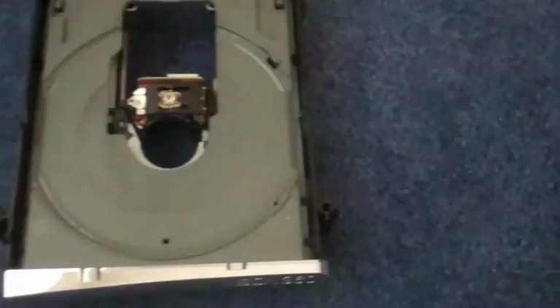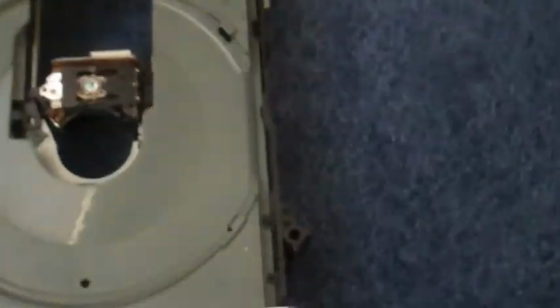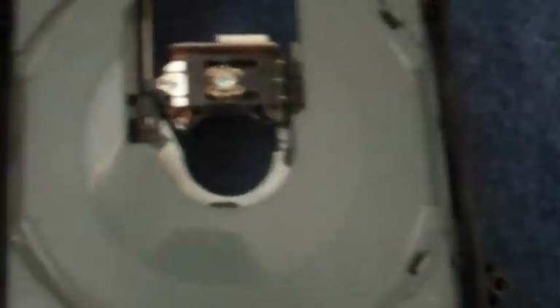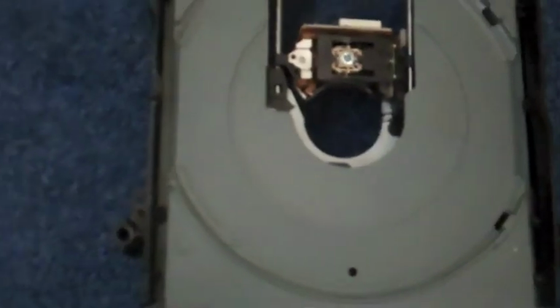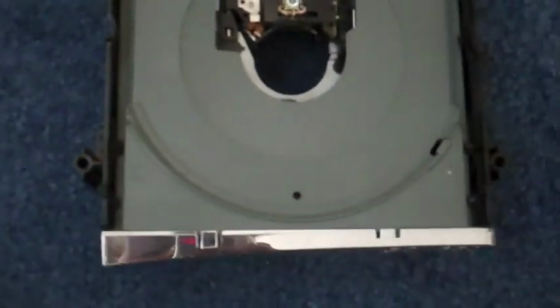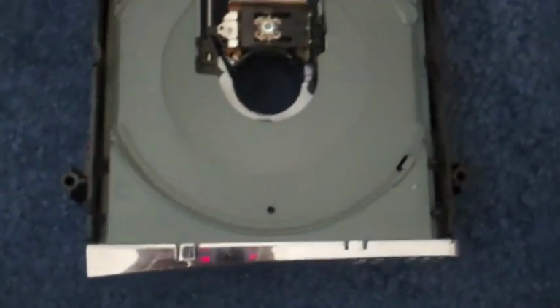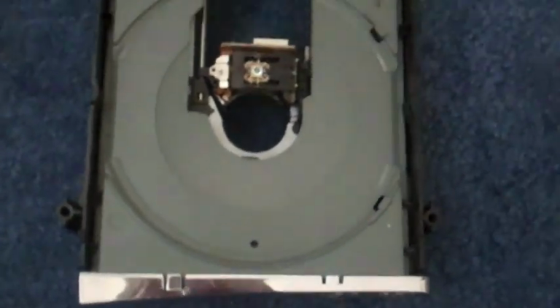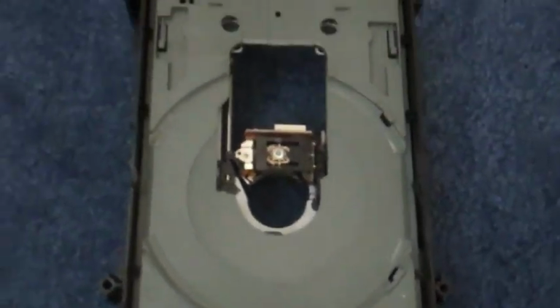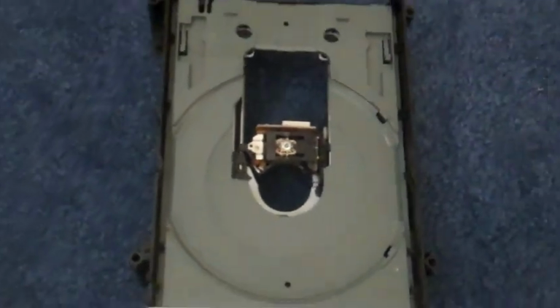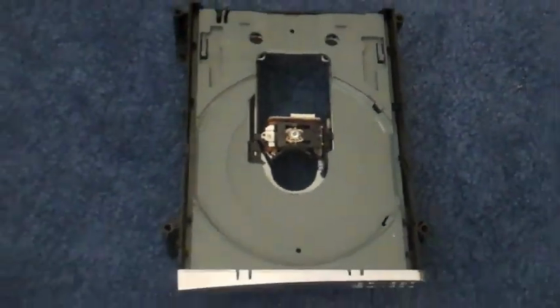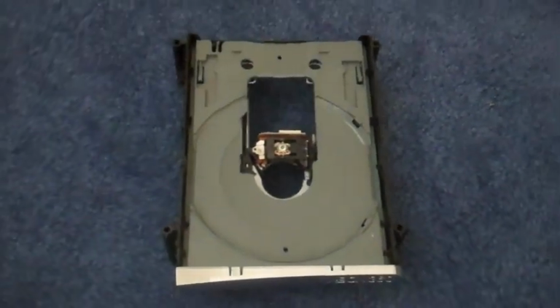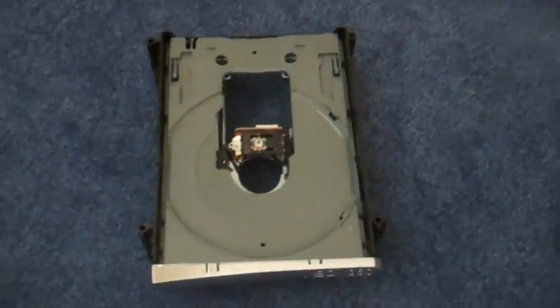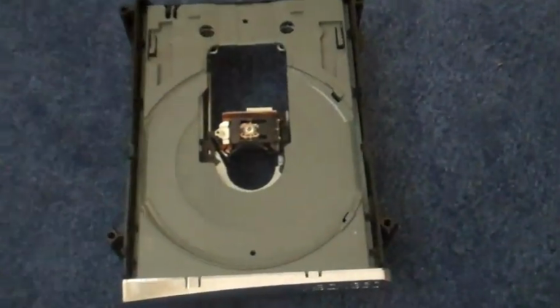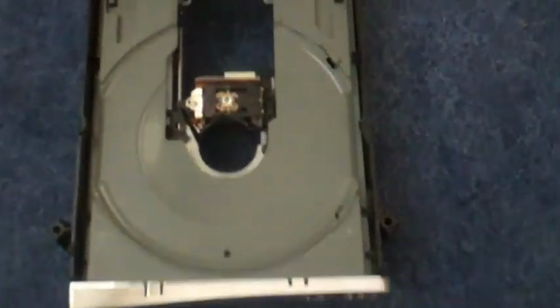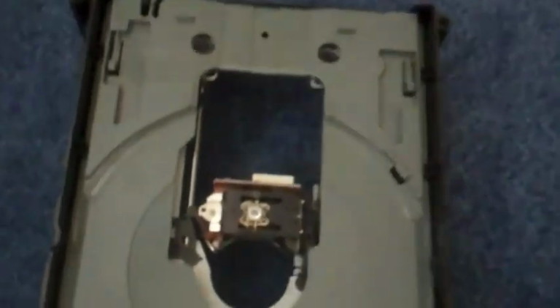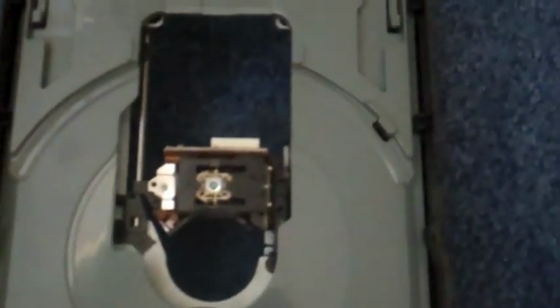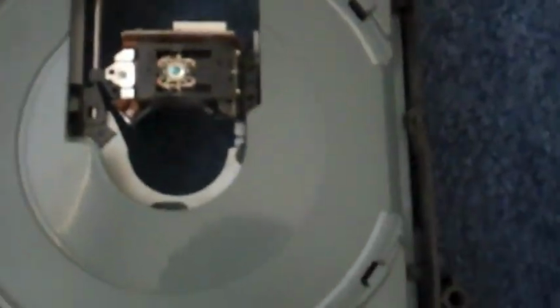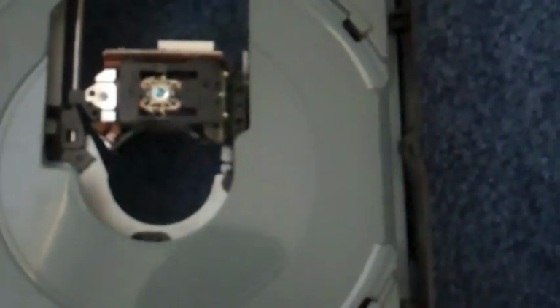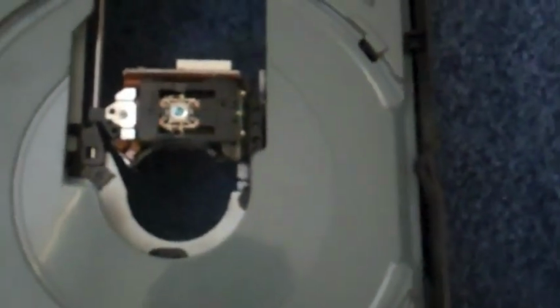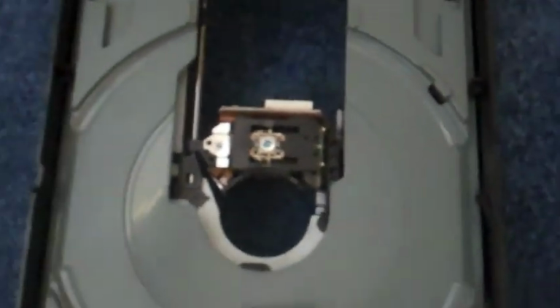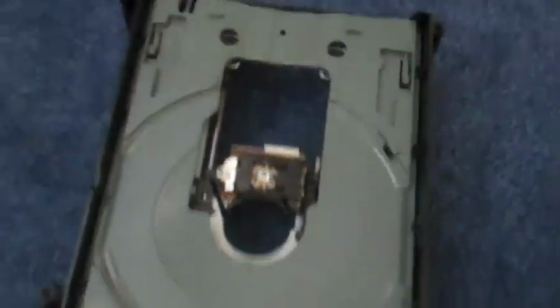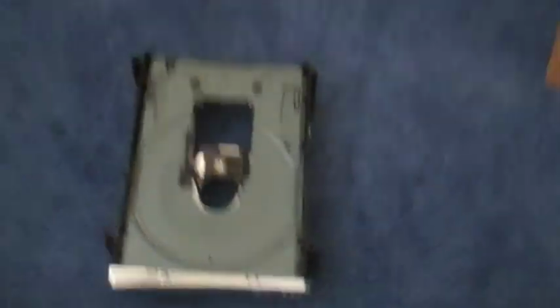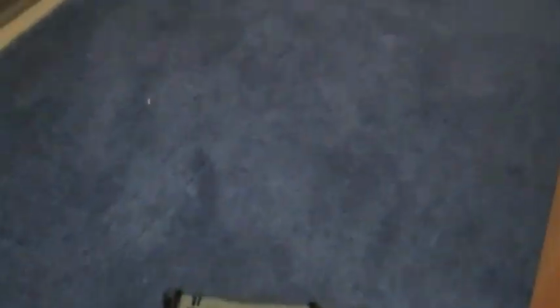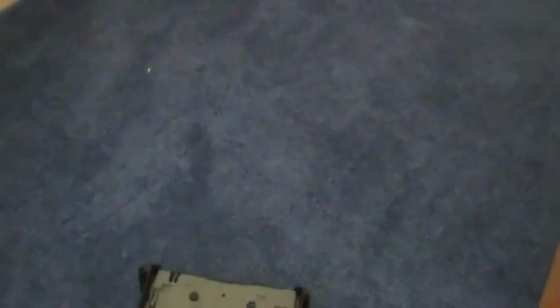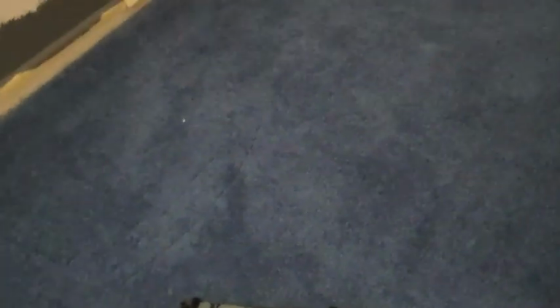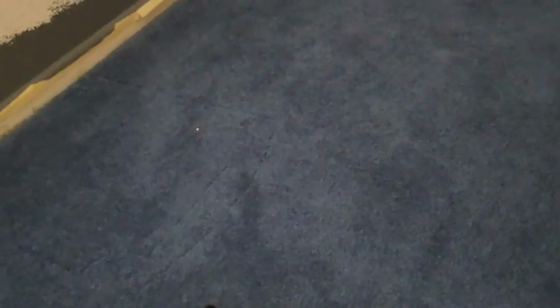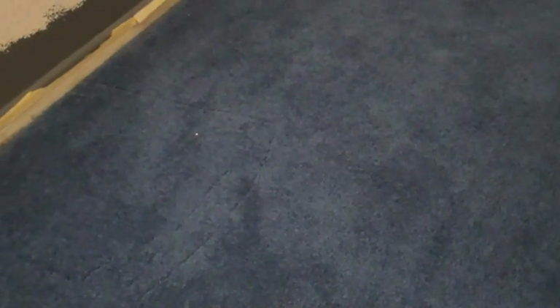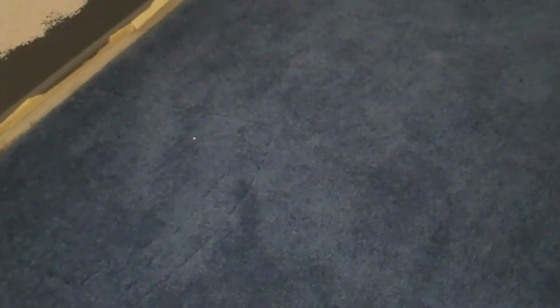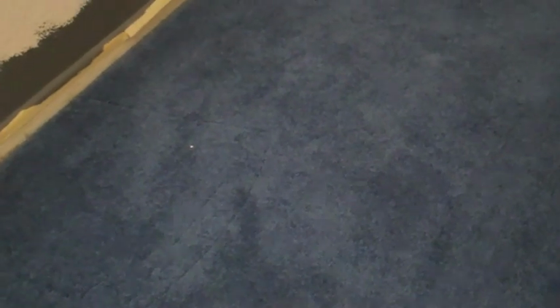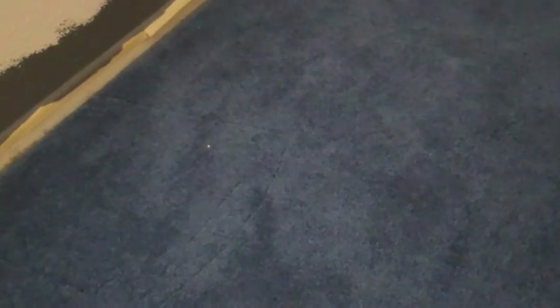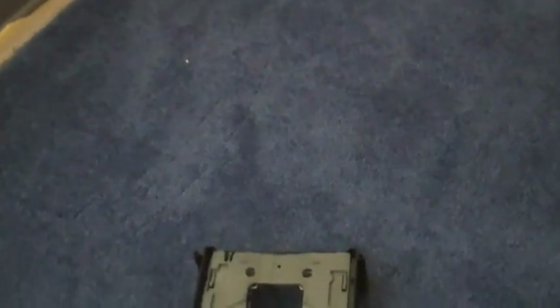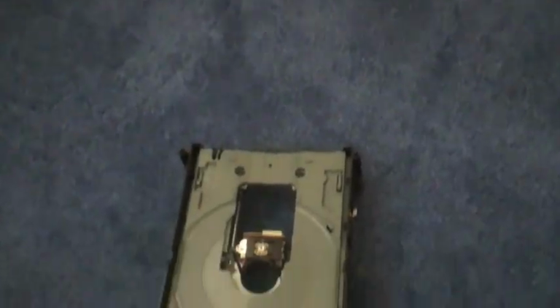What's up, DopeZunder92 here, and today I just wanted to show you how to fix a couple common Xbox 360 disk drive errors. The first one is going to be related to open tray error, as well as if your Xbox just isn't reading disks anymore.